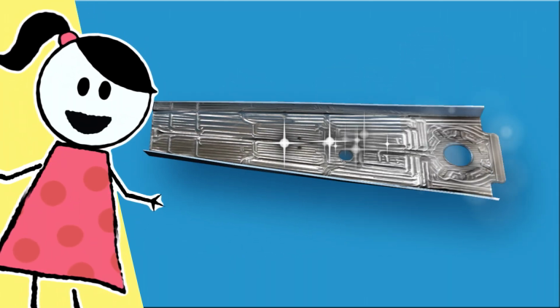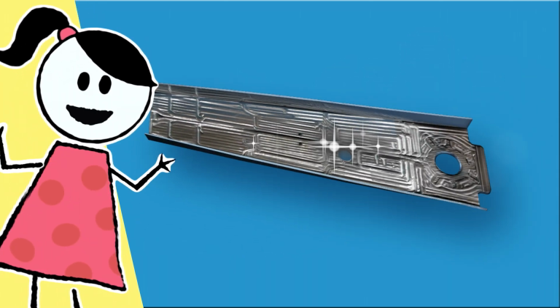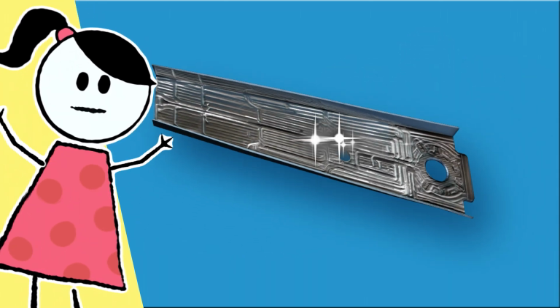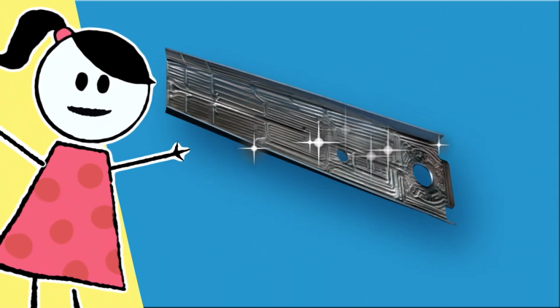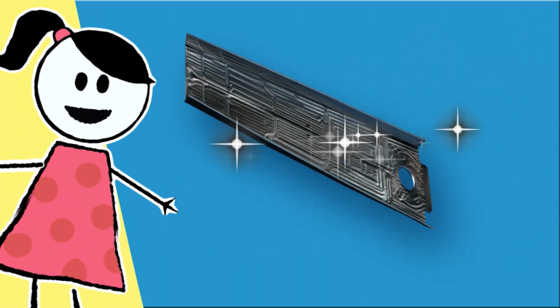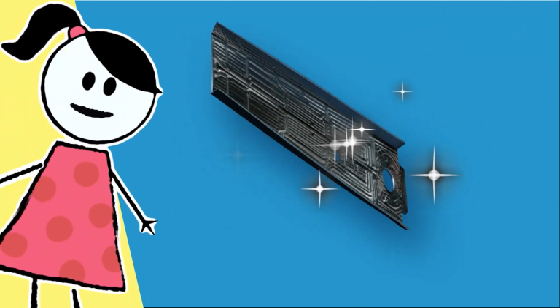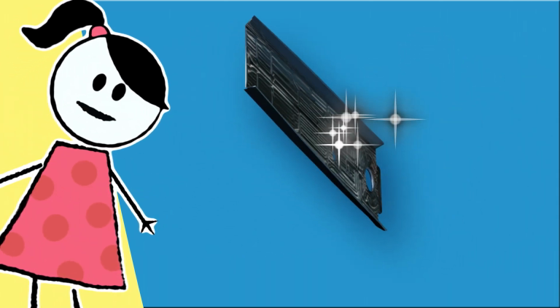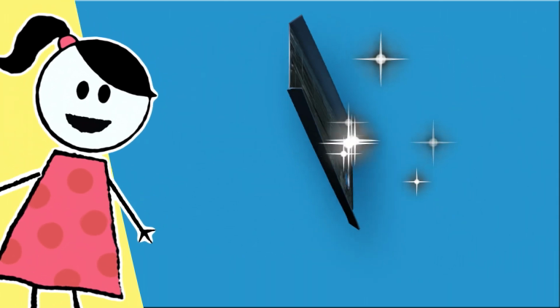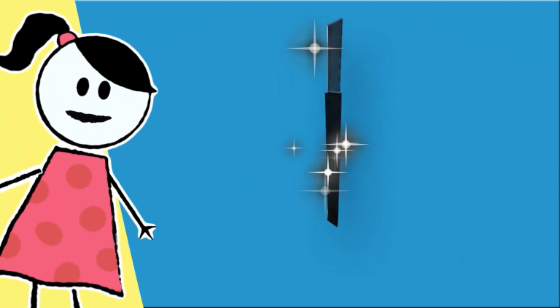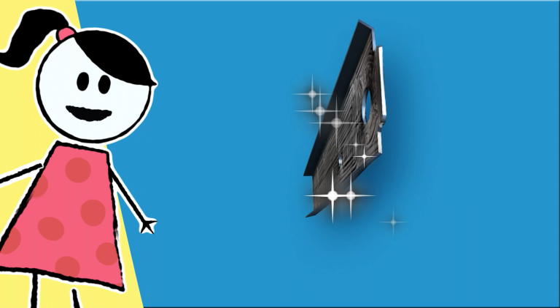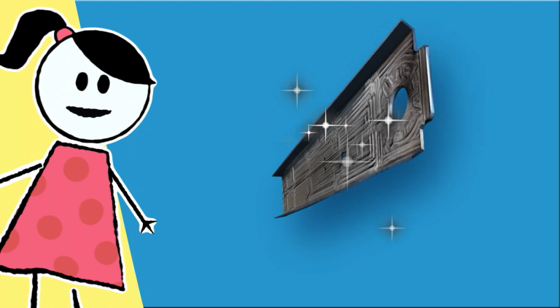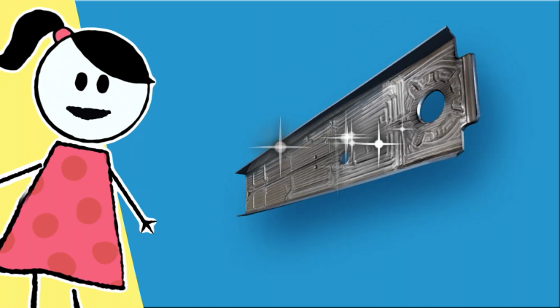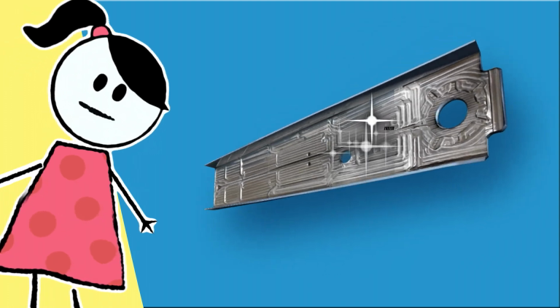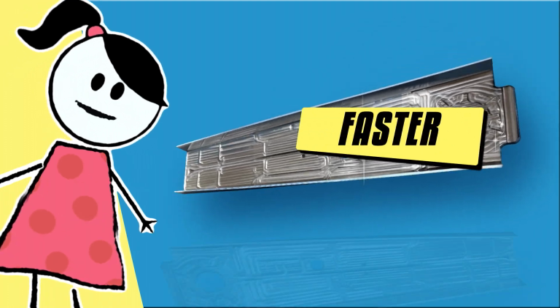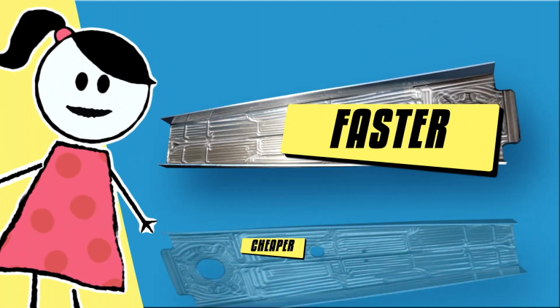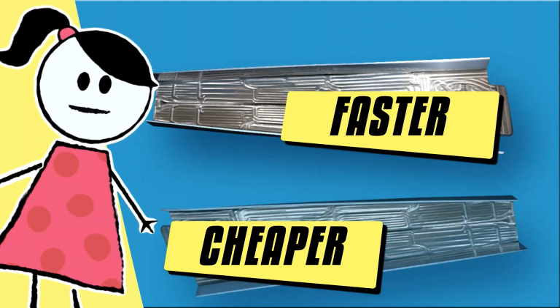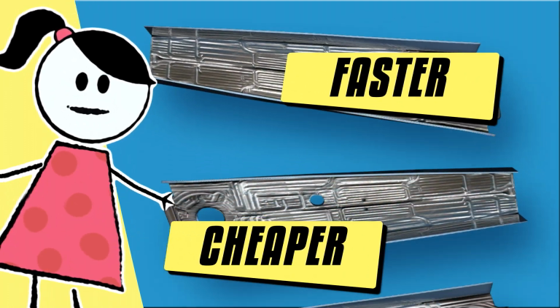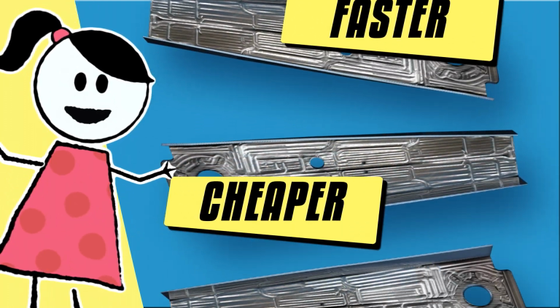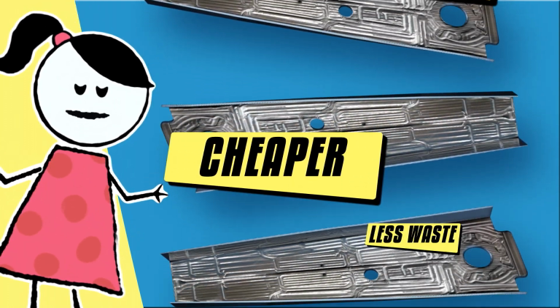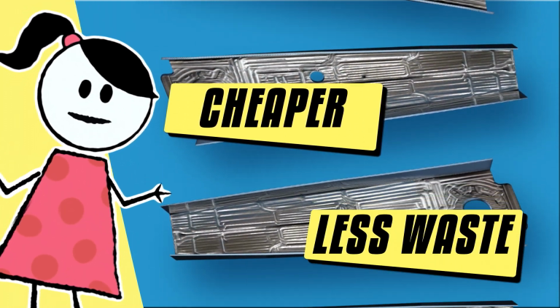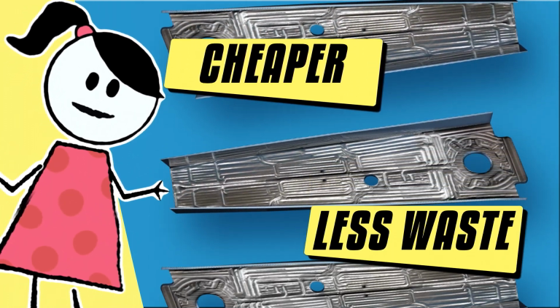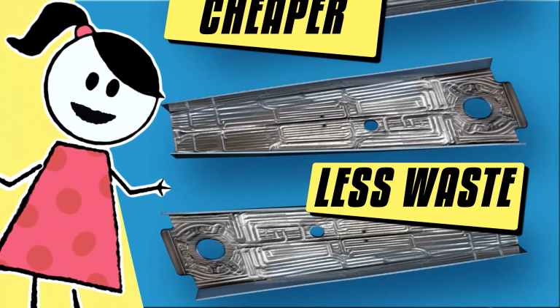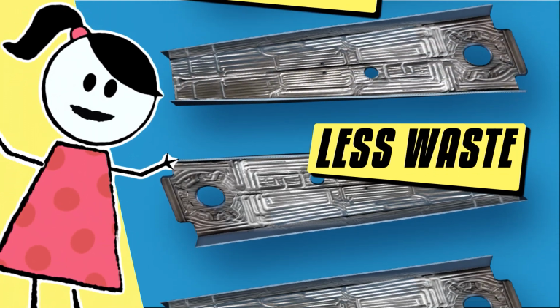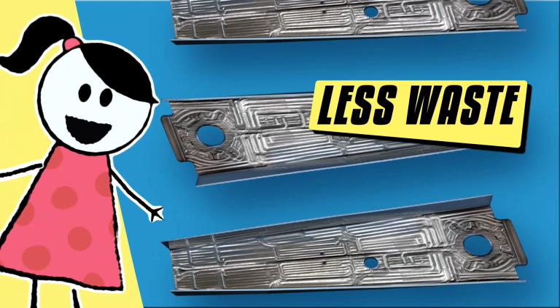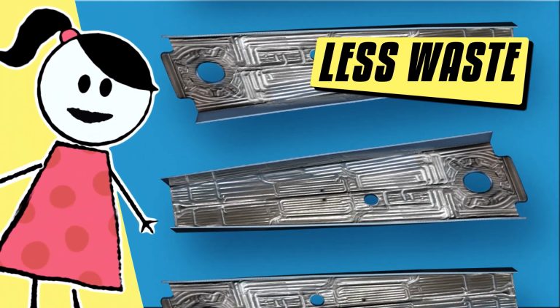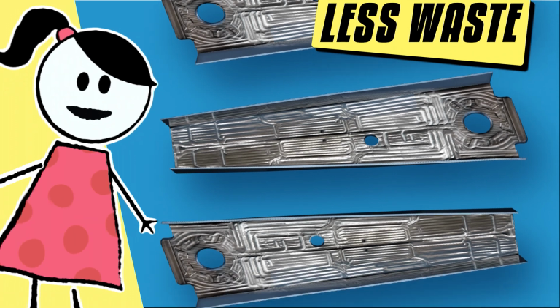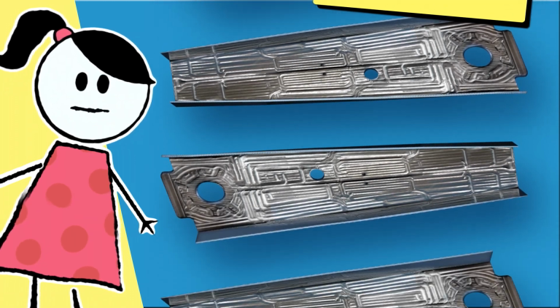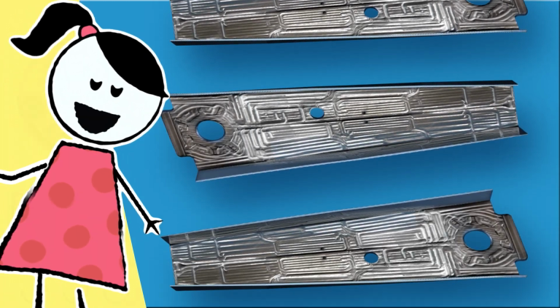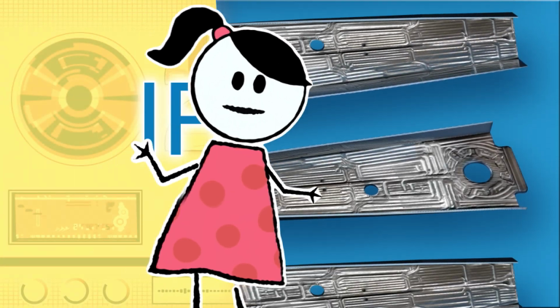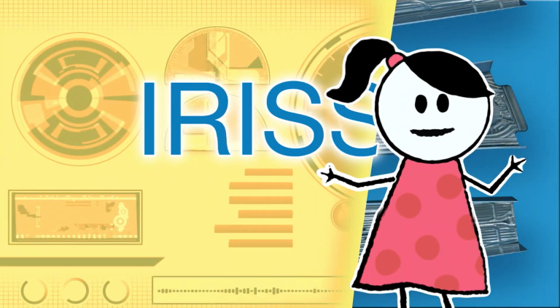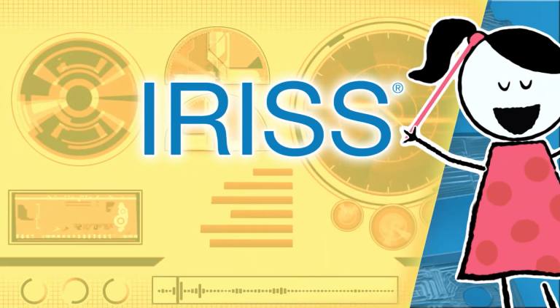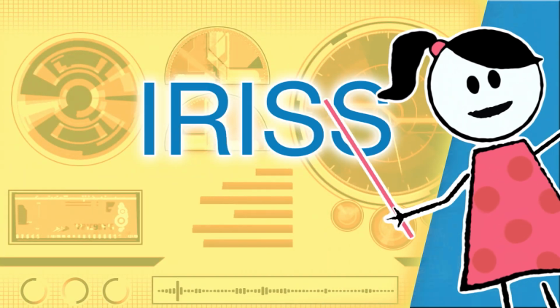The result? A production-ready 3D printed part produced significantly faster, cheaper, and with less waste than a traditional forged part.